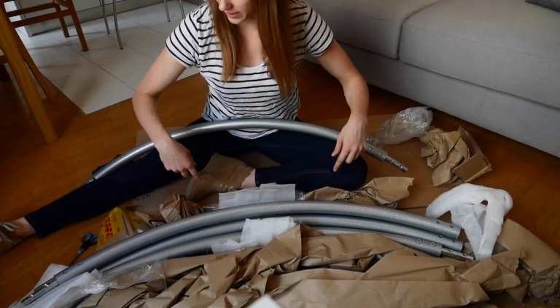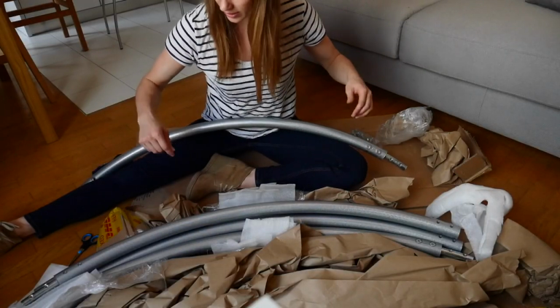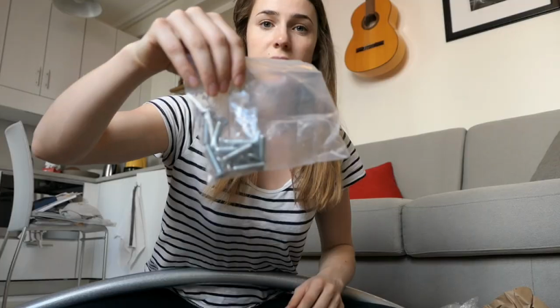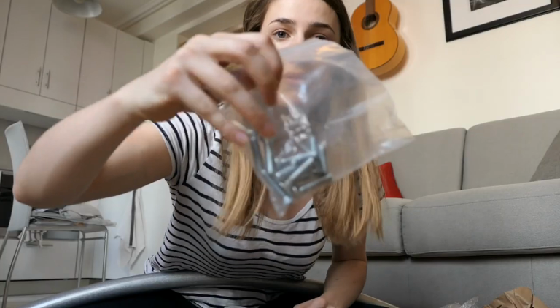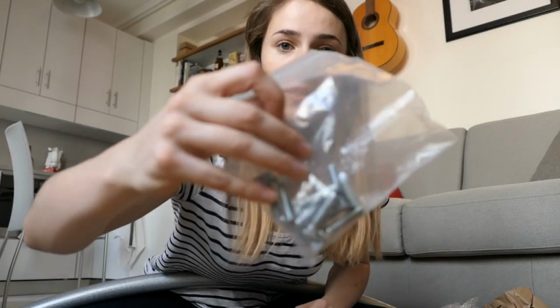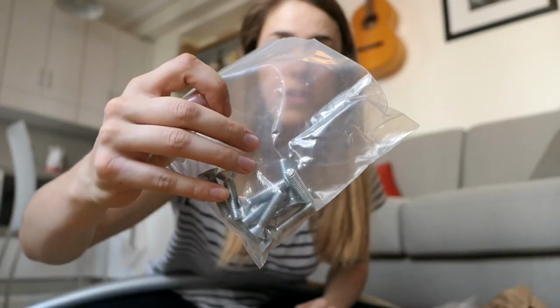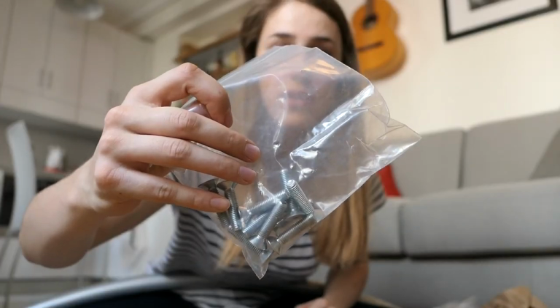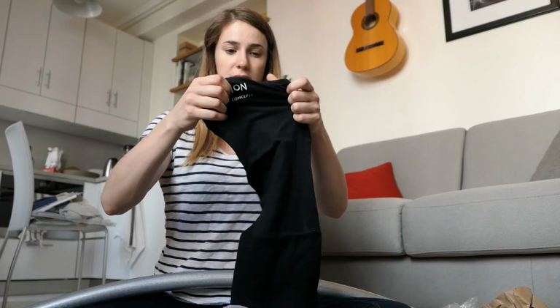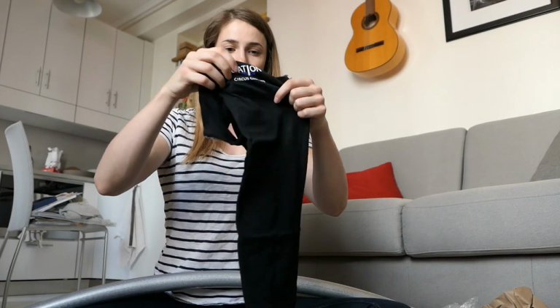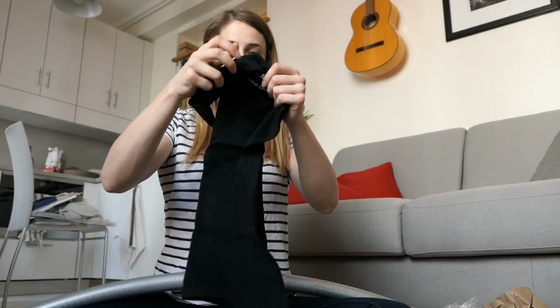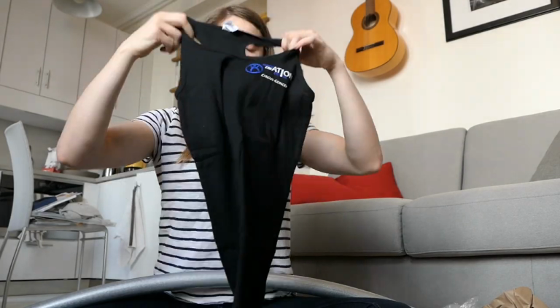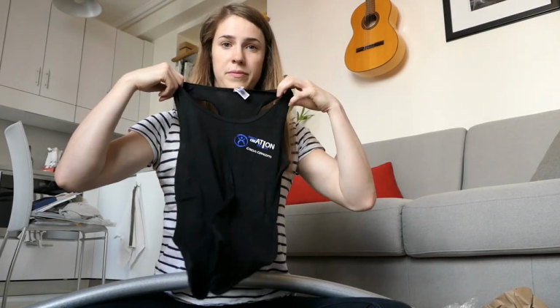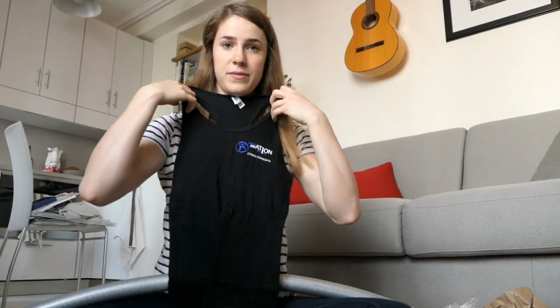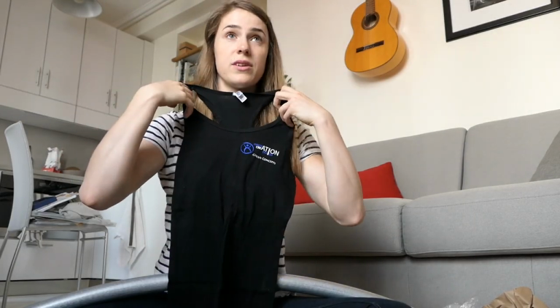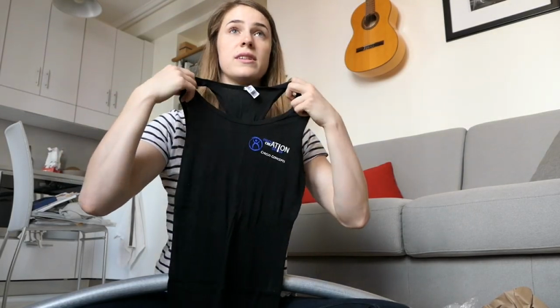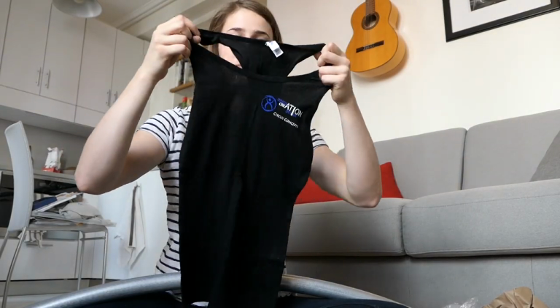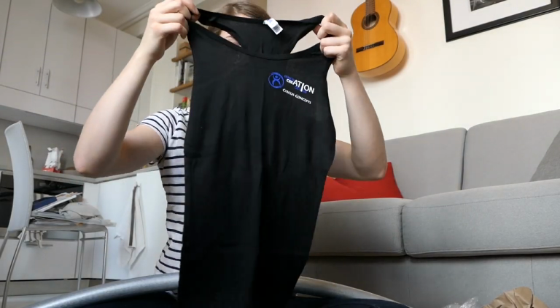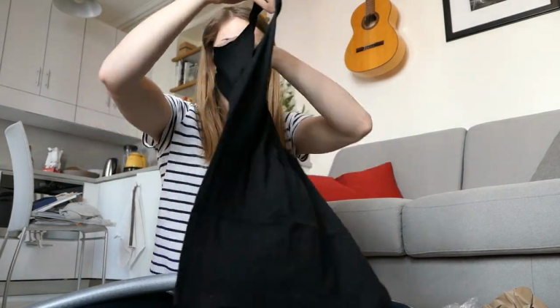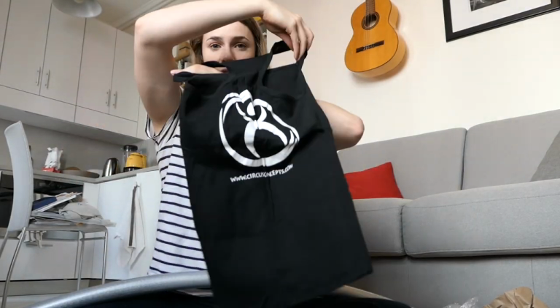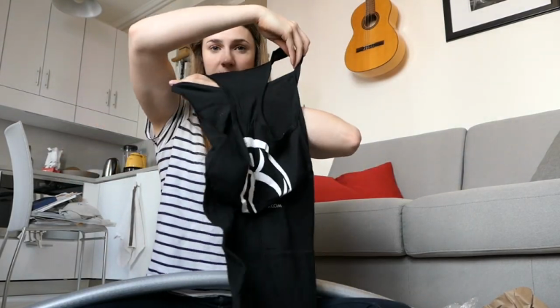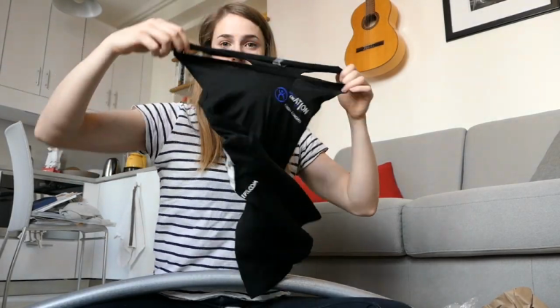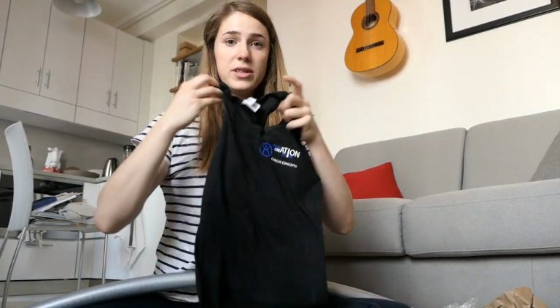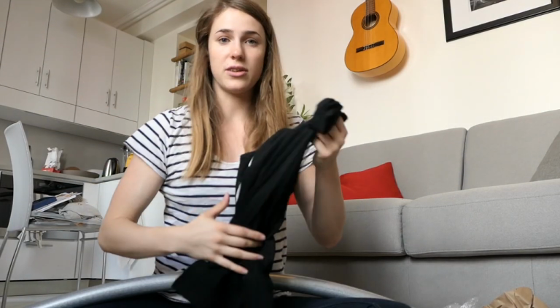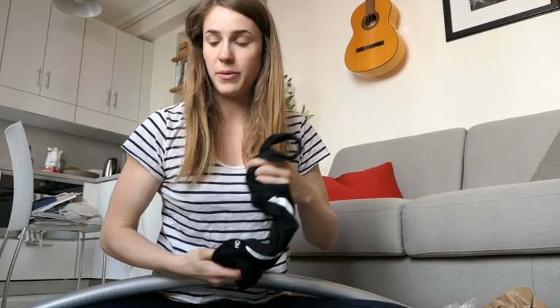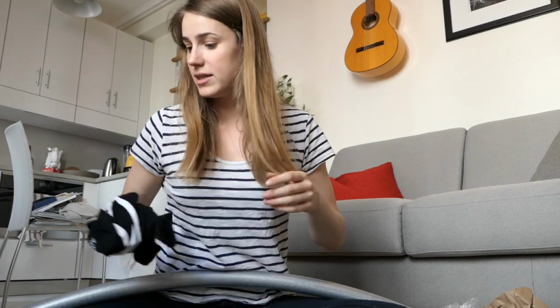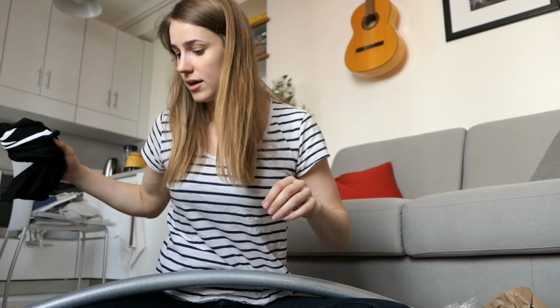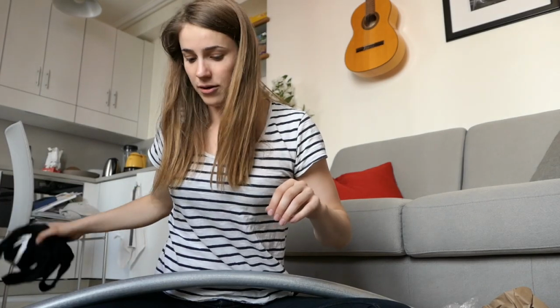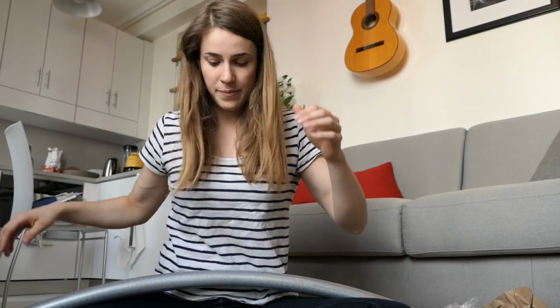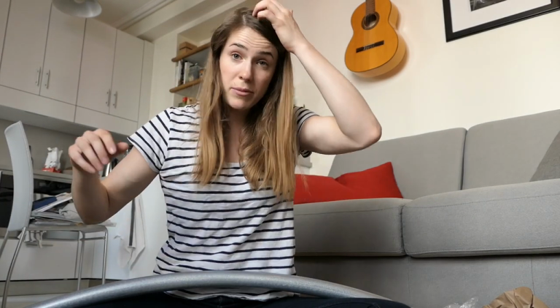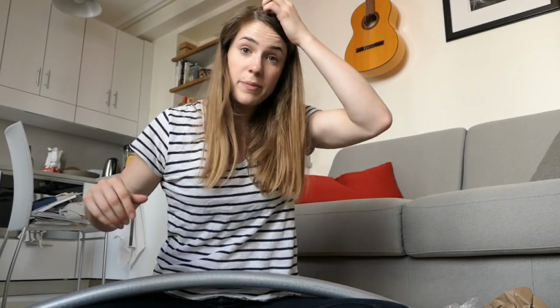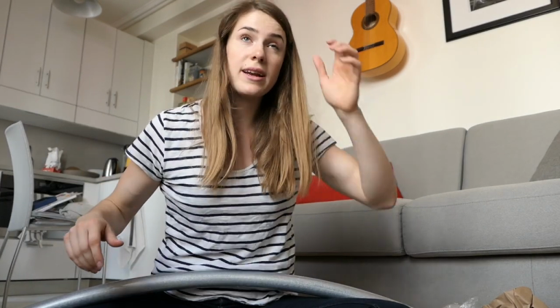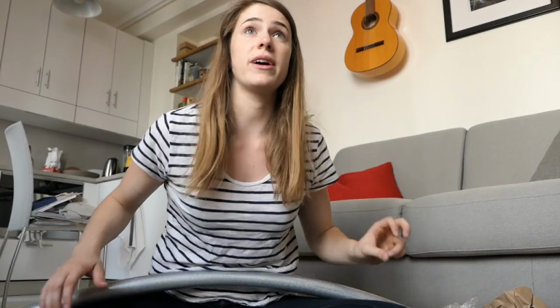It also comes with screws and a cute little Circus Concept t-shirt, which is adorable. So I'm gonna build it up right here.